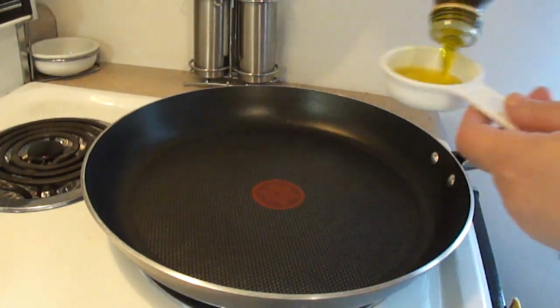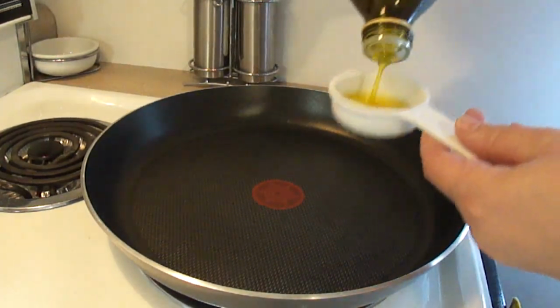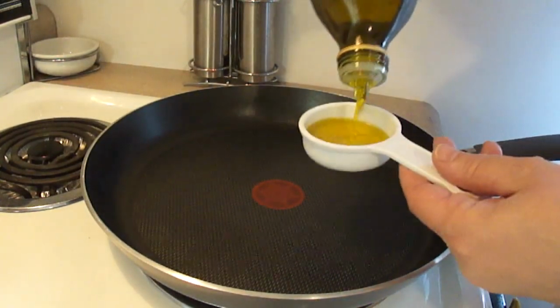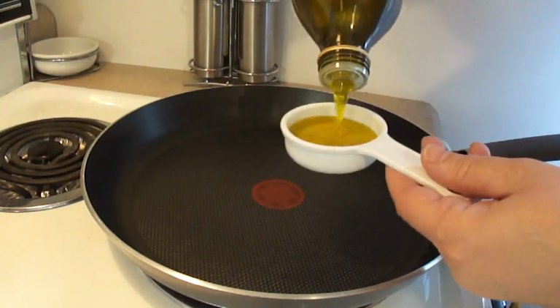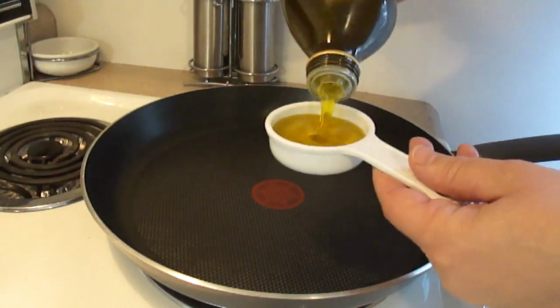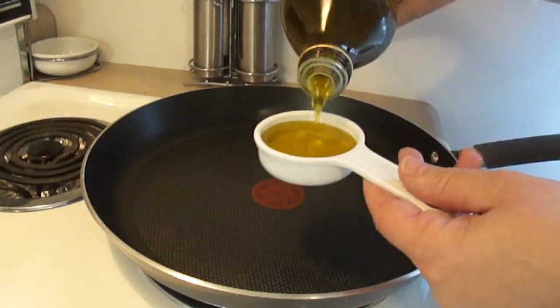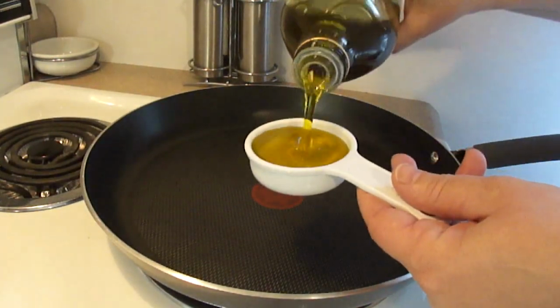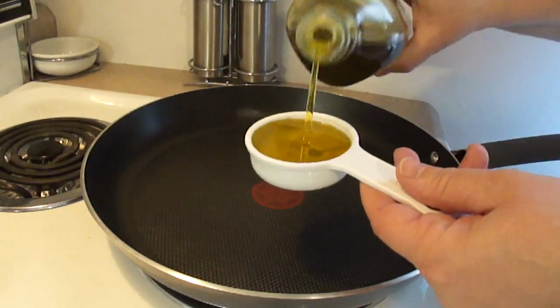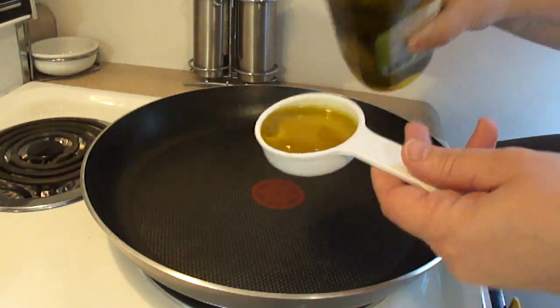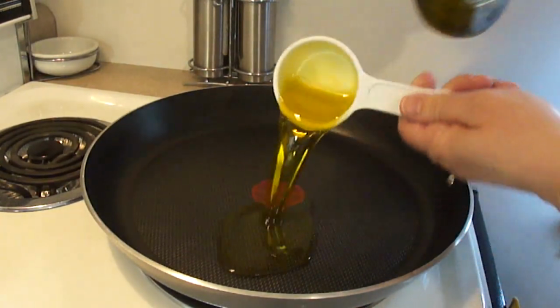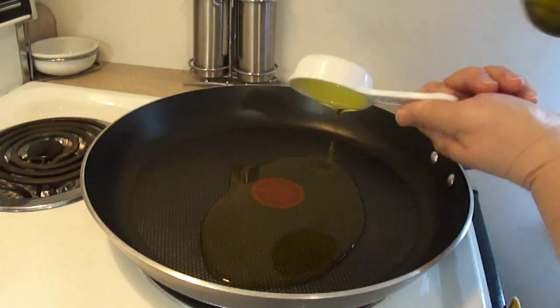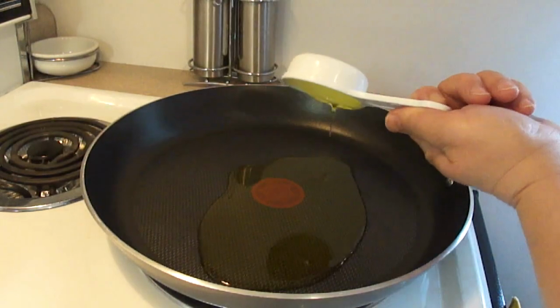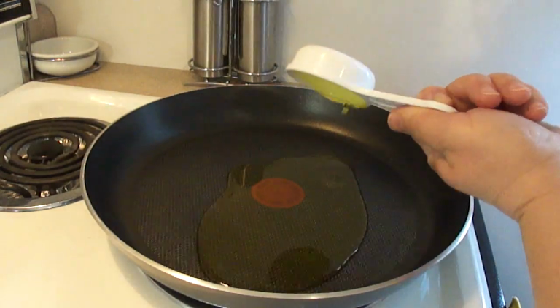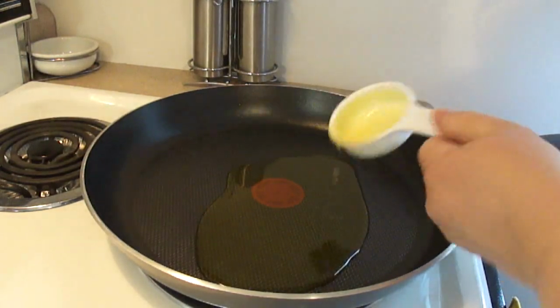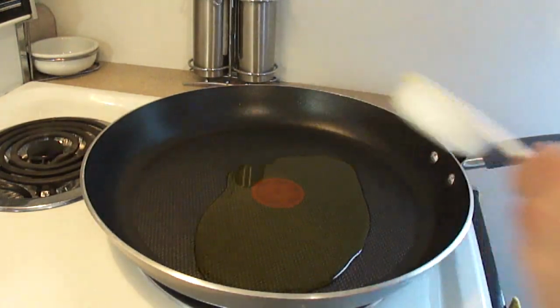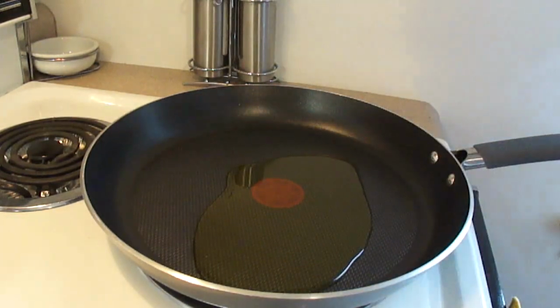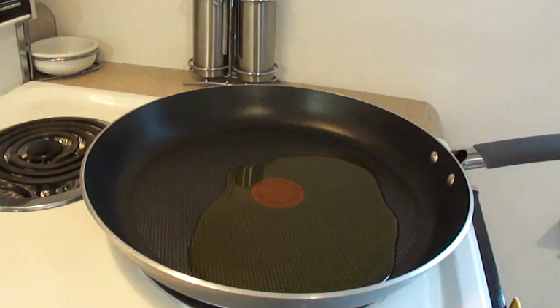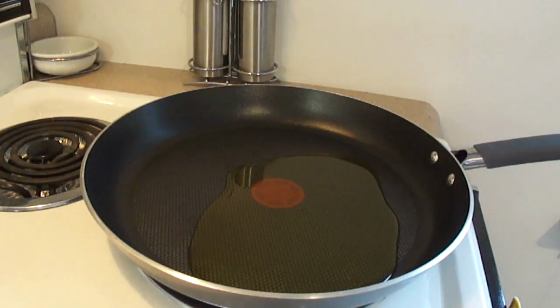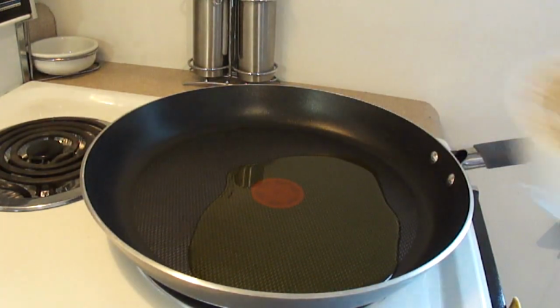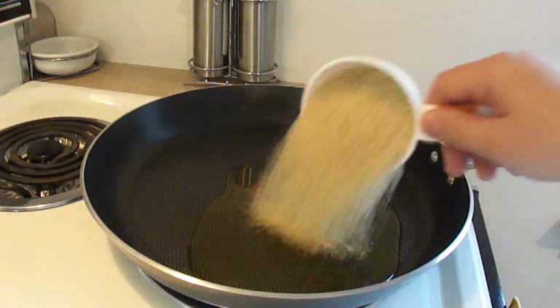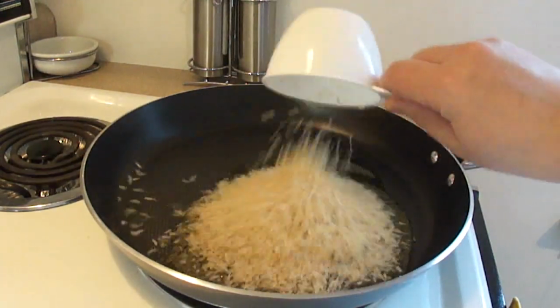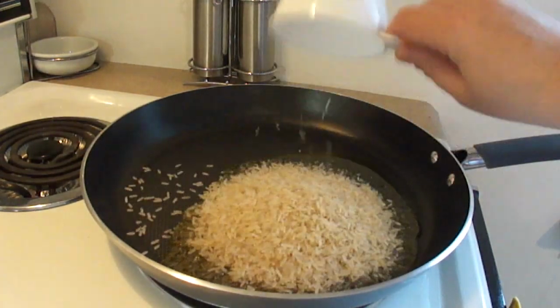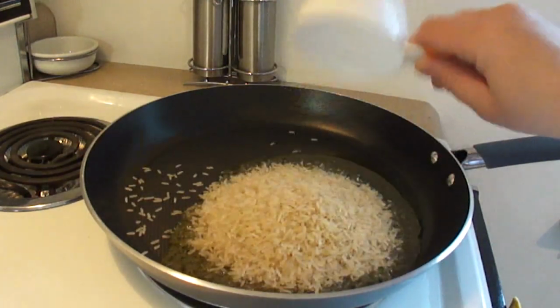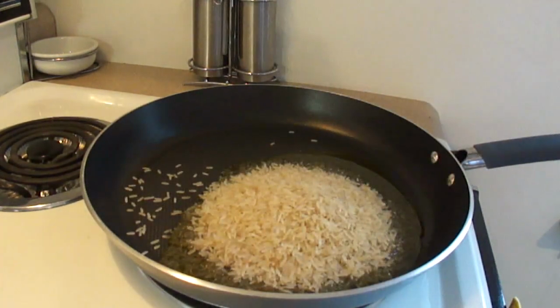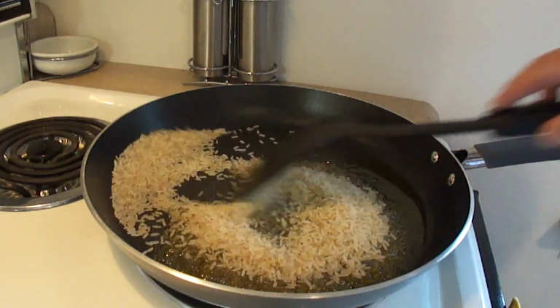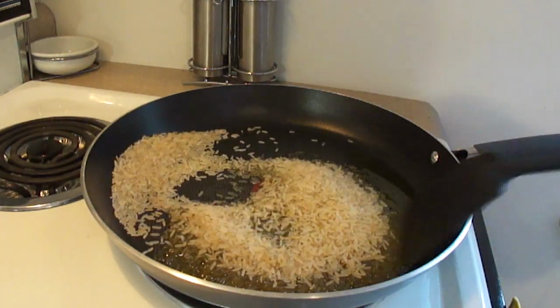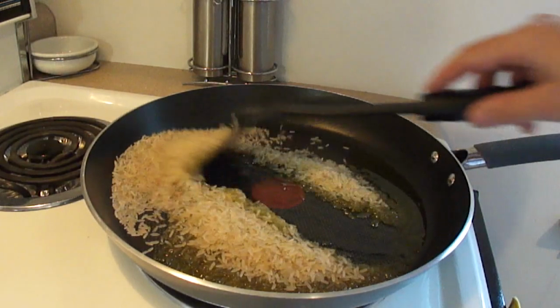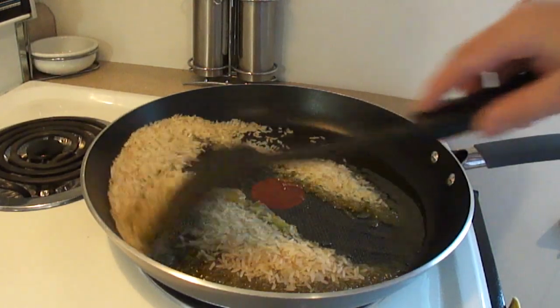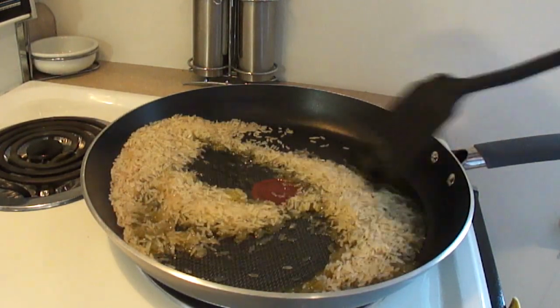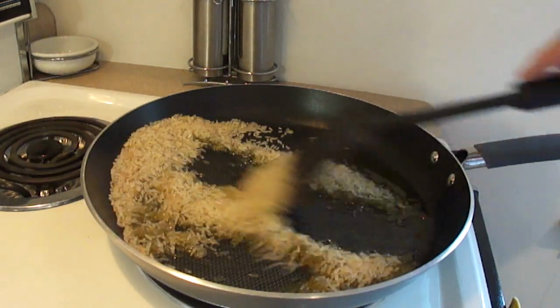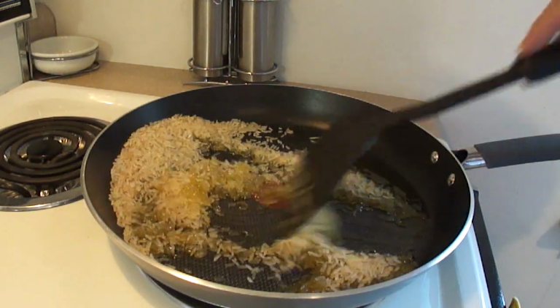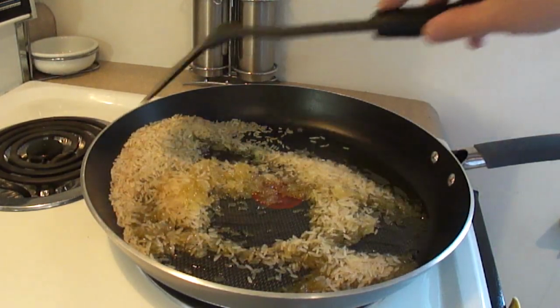Start off with a large skillet. Place in the skillet one quarter cup of extra virgin olive oil. Heat this over medium-high heat and add one cup of uncooked rice.